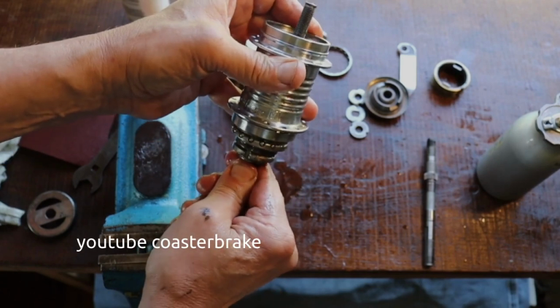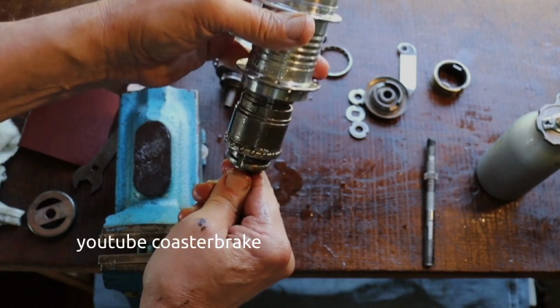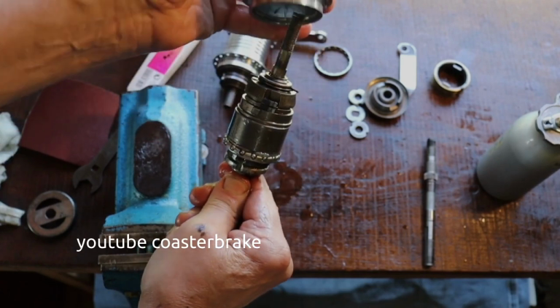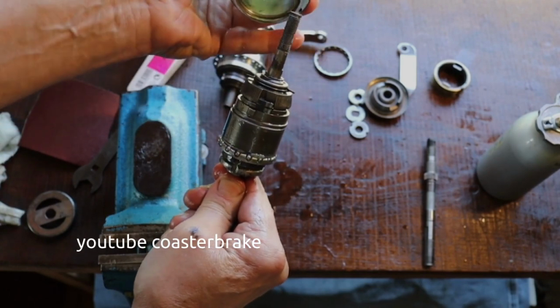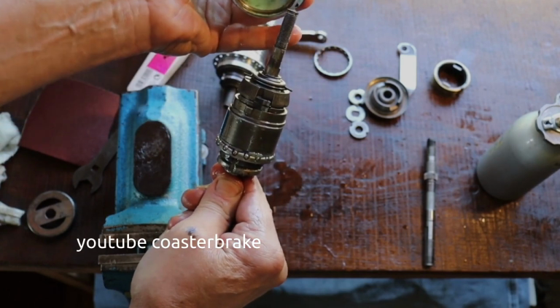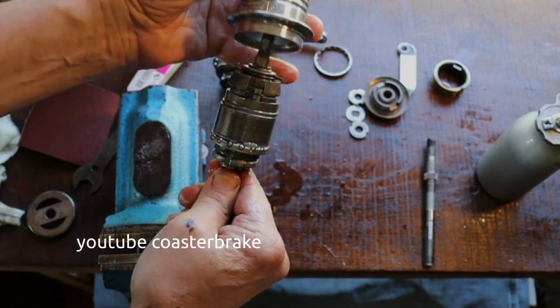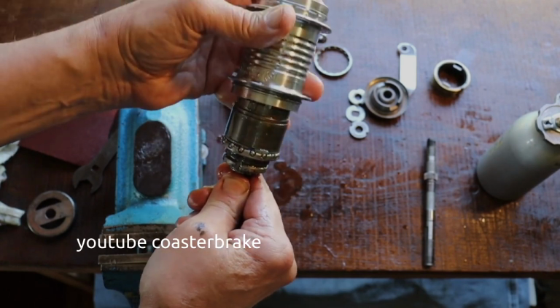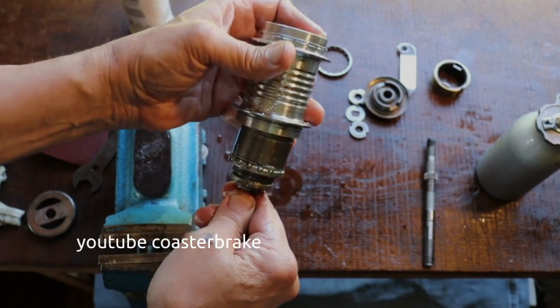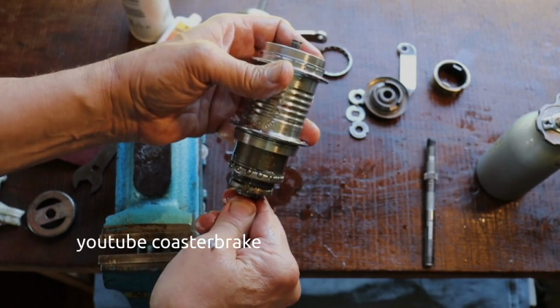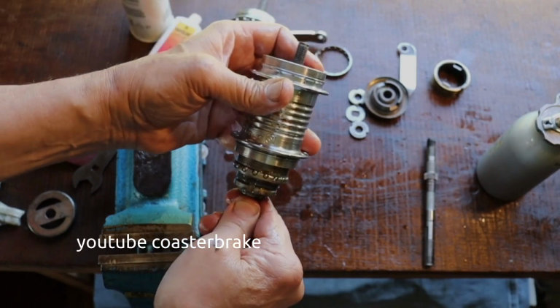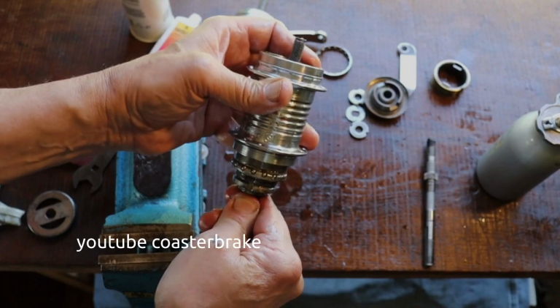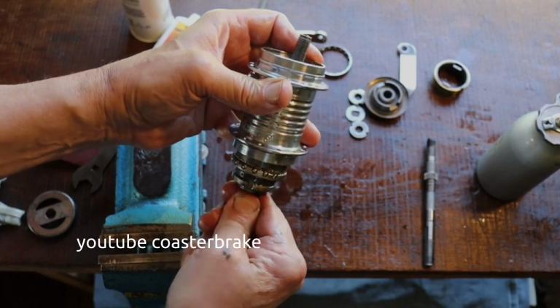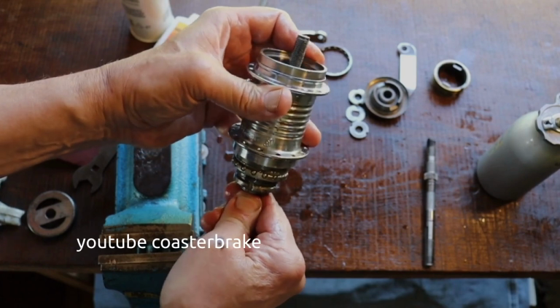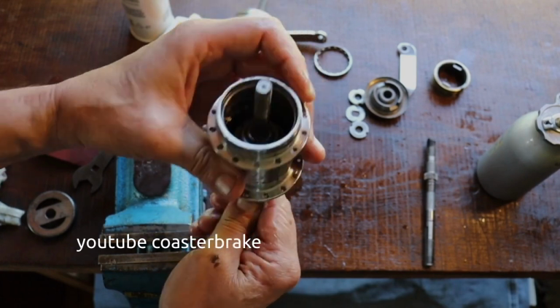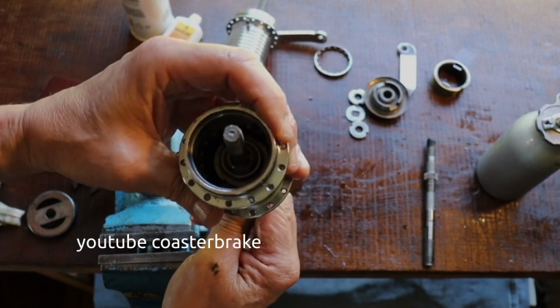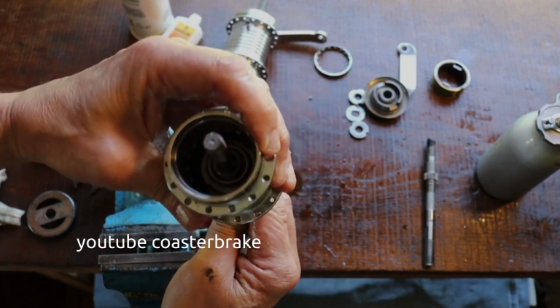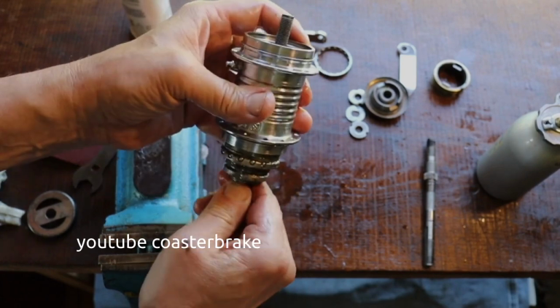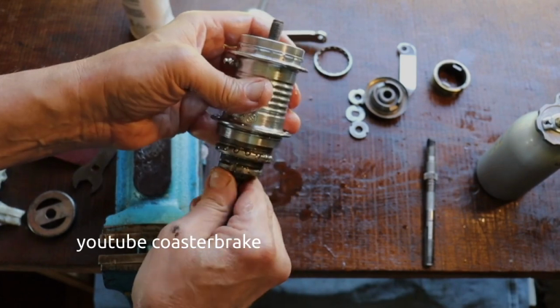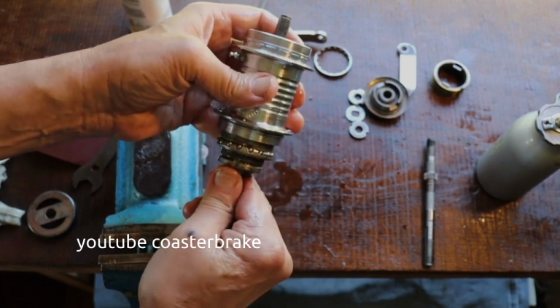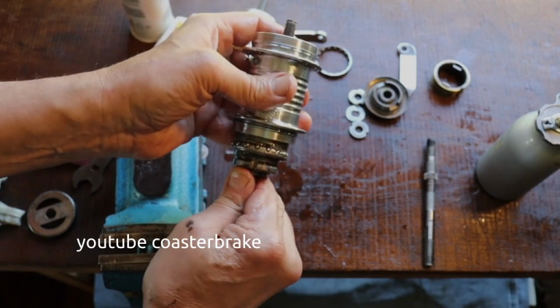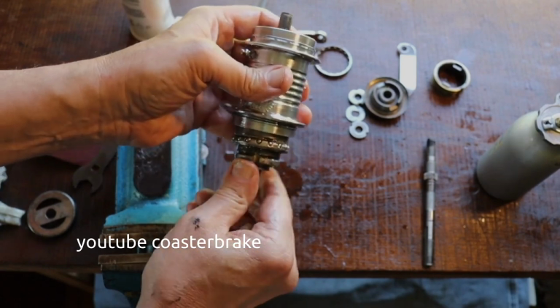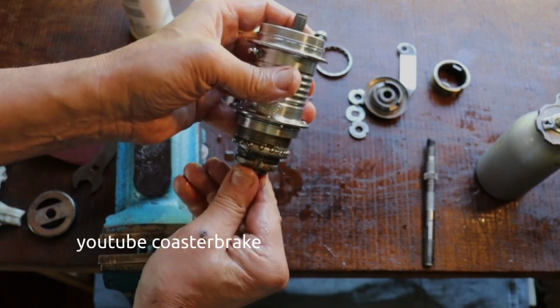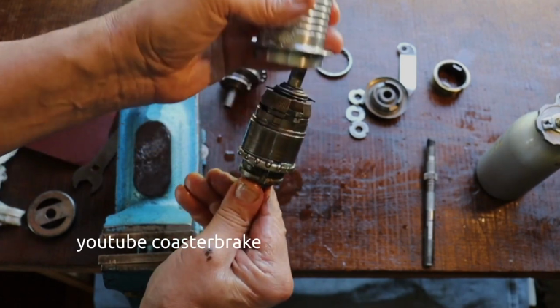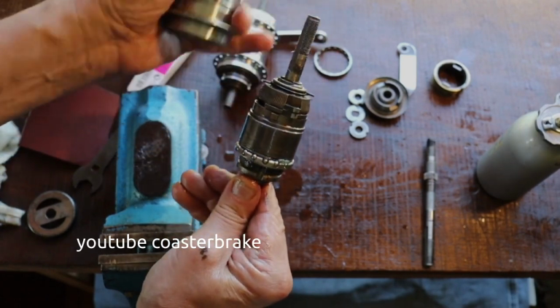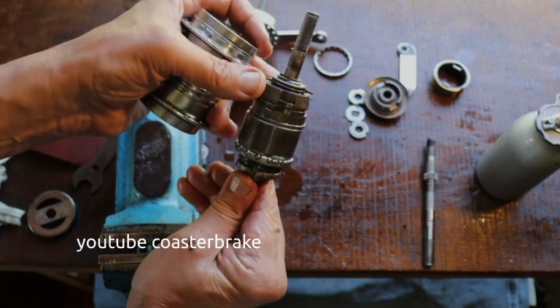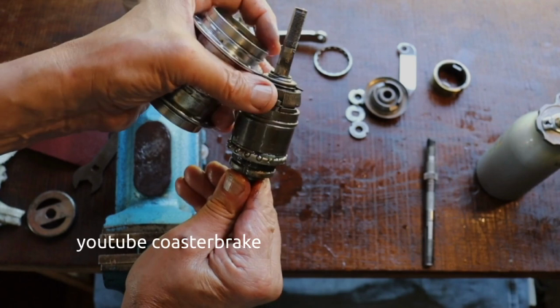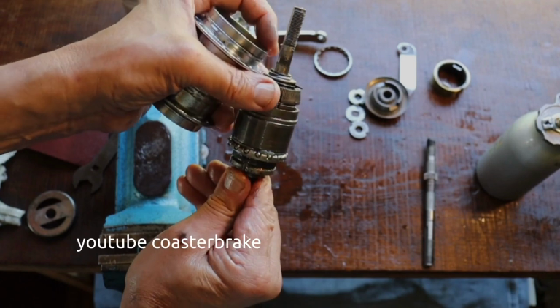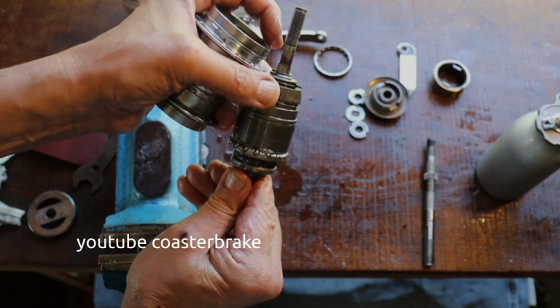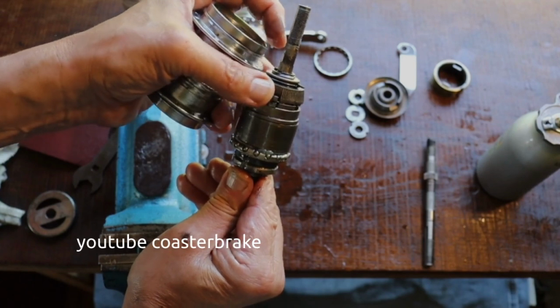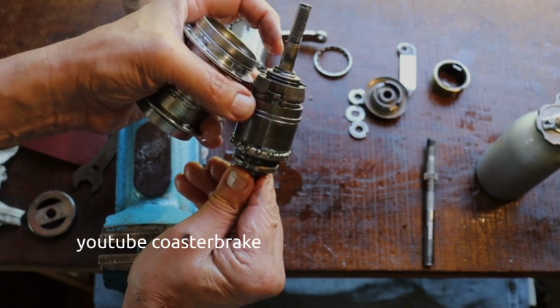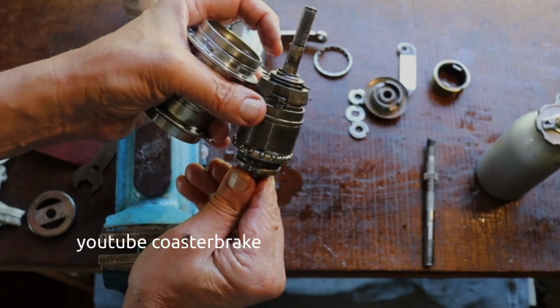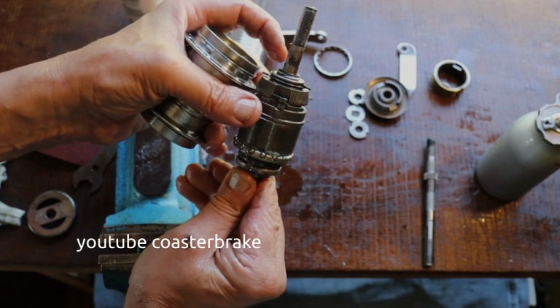A Duomatic has a dog ring with two noses, and it's a little bit difficult to bring the gearbox together with the hub shell.